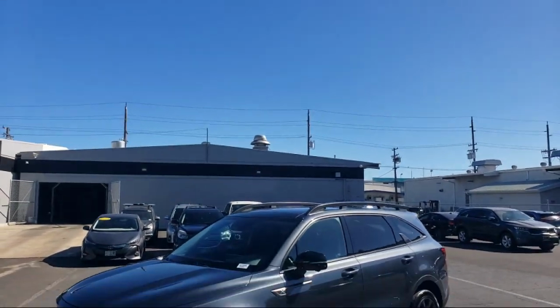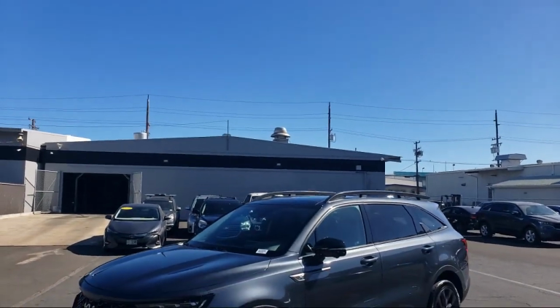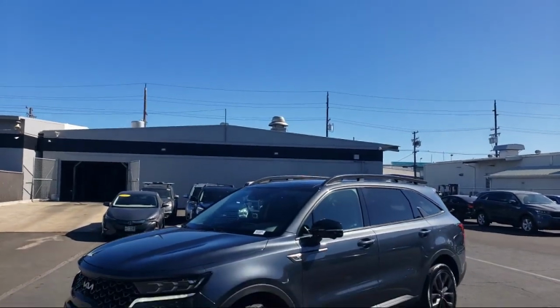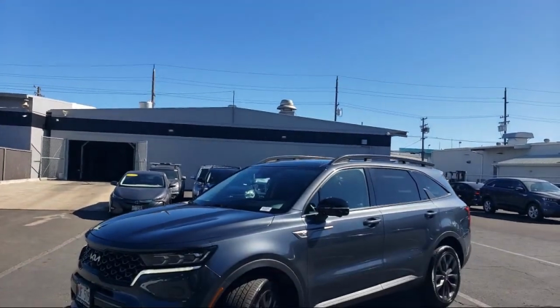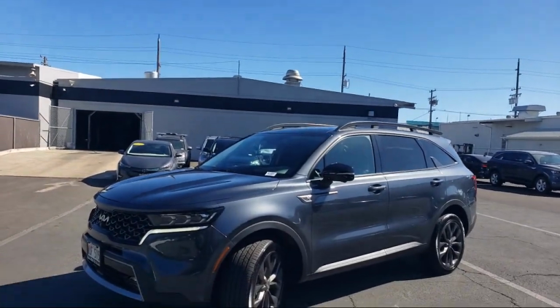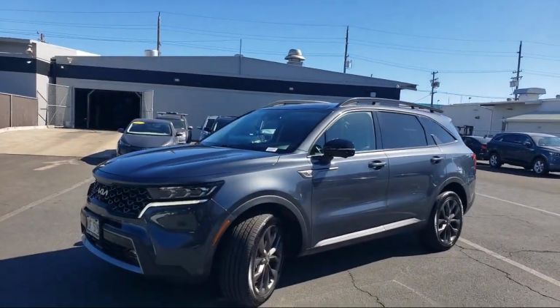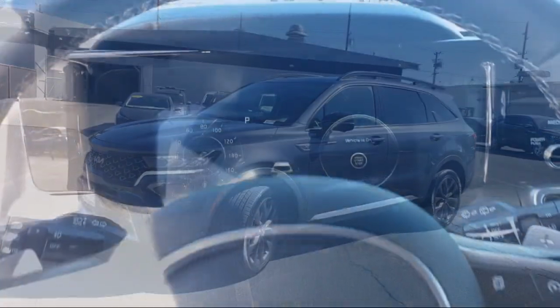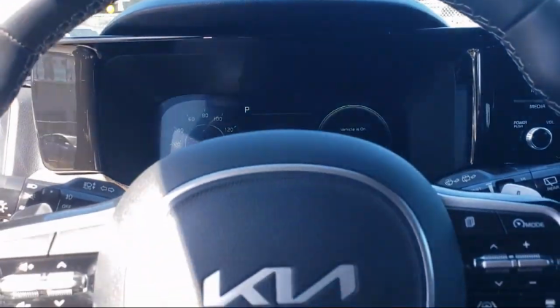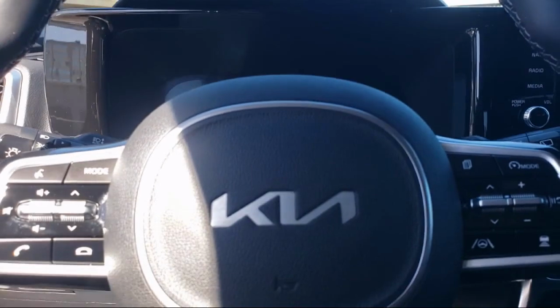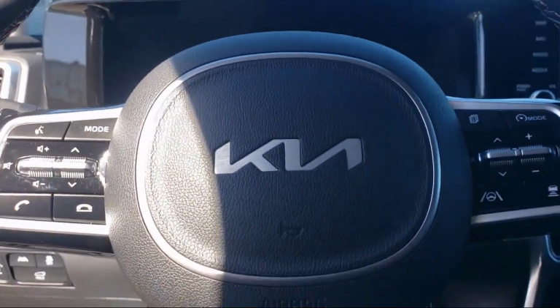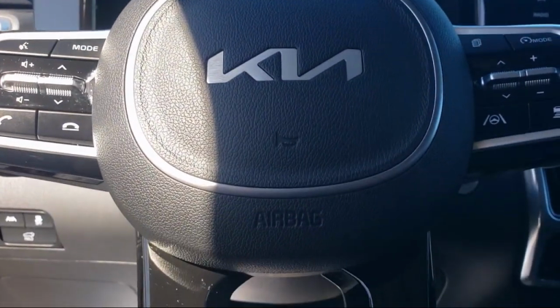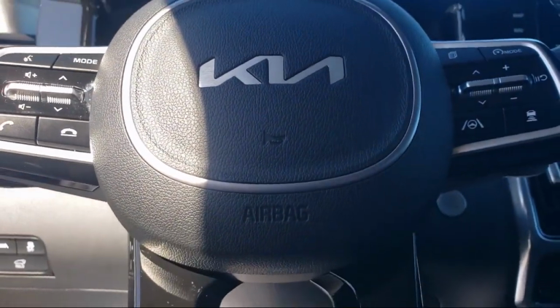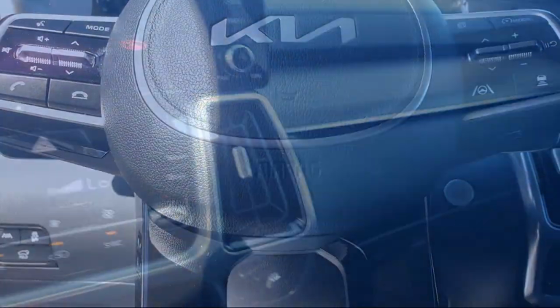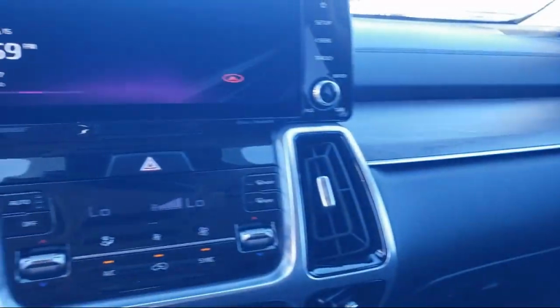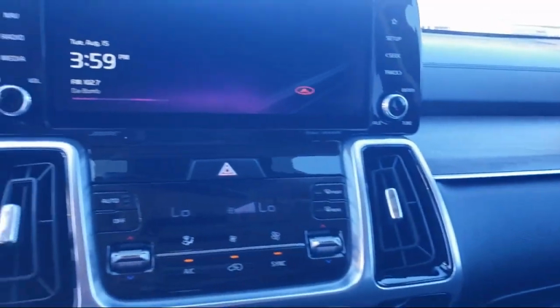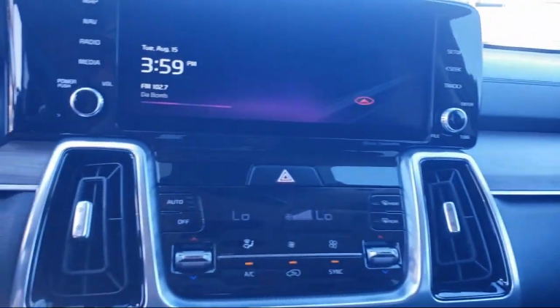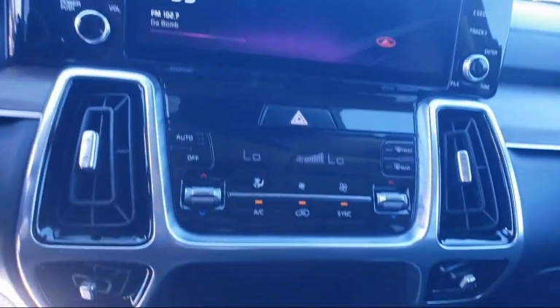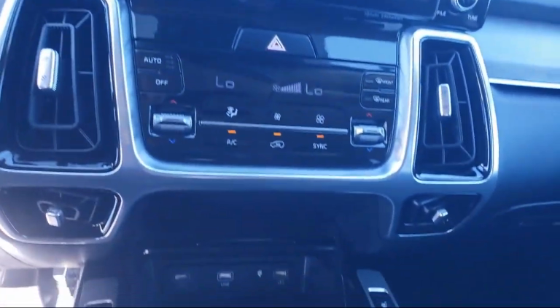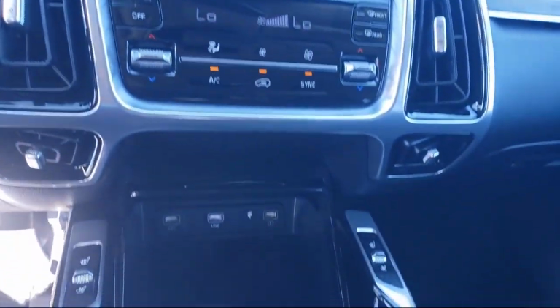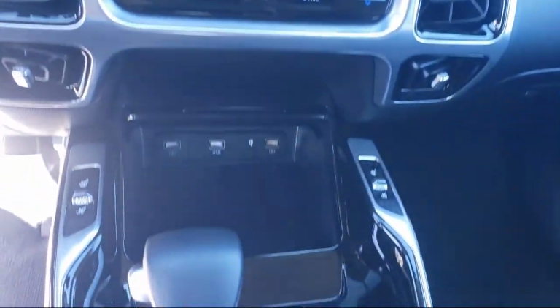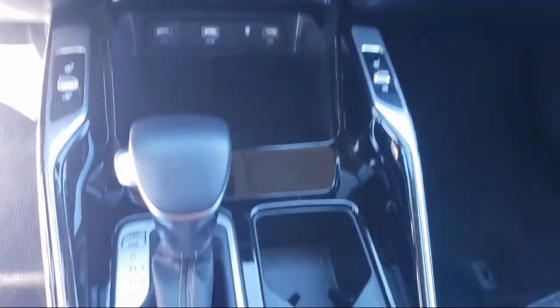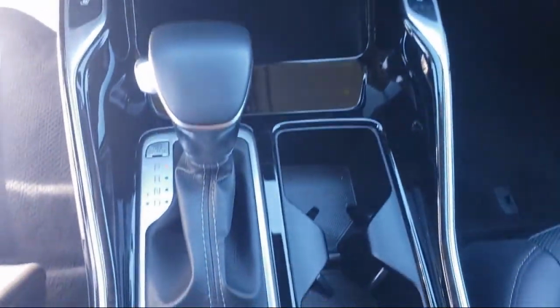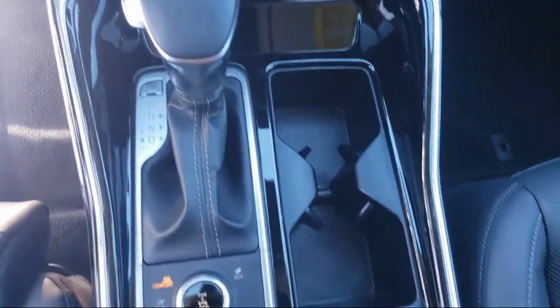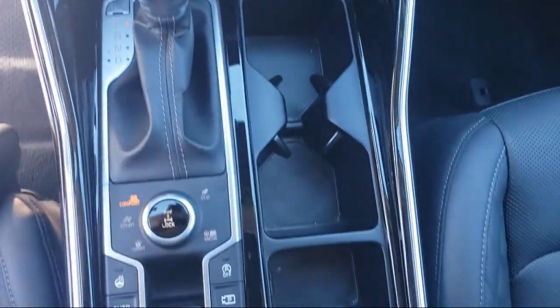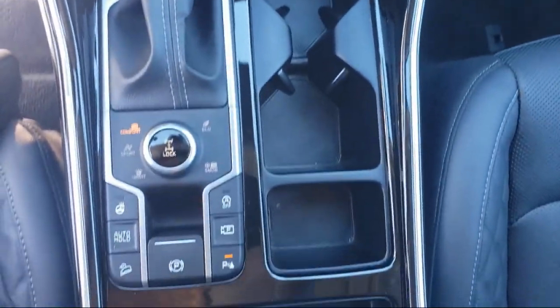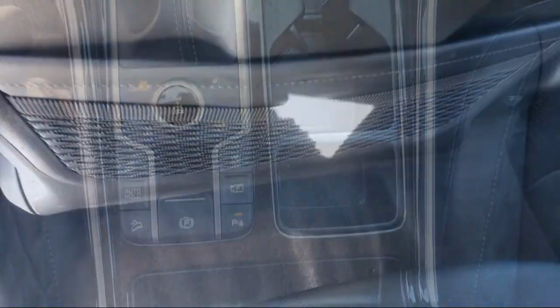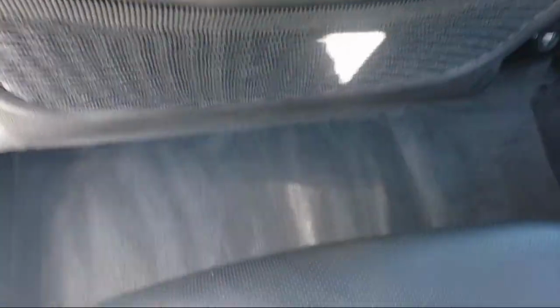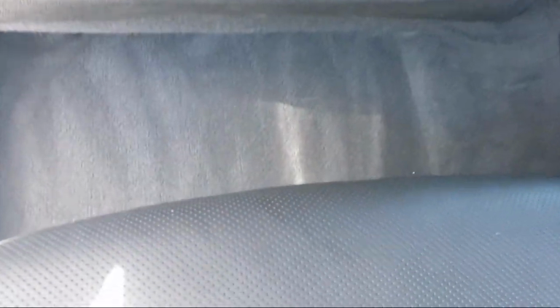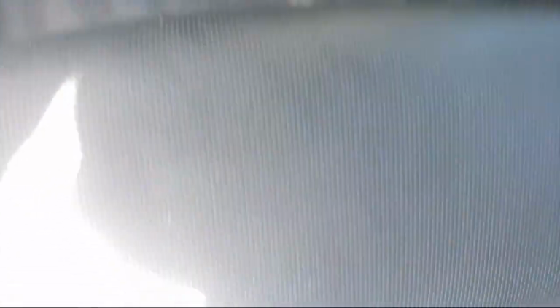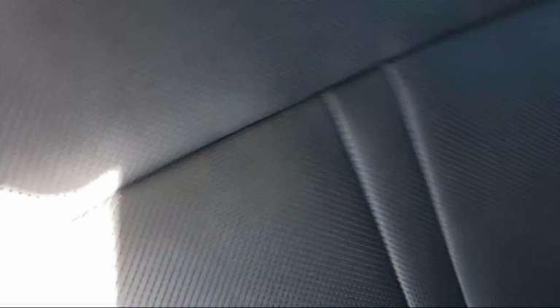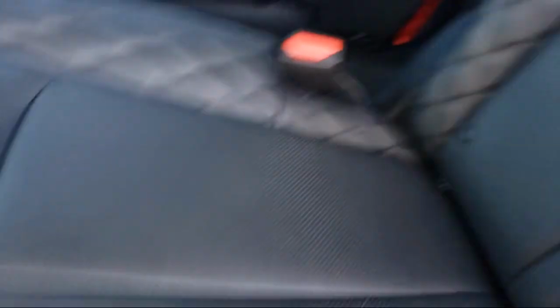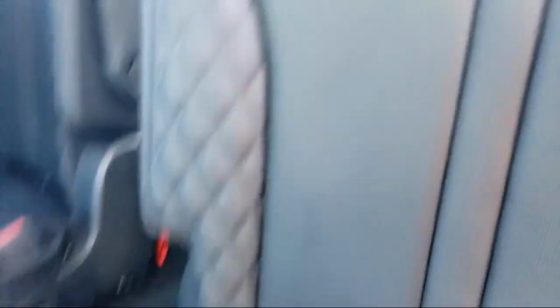Your Ohana dealer since 1997, Aloha Kia has seven dealerships statewide on all islands. Our friendly multilingual staff is proud to offer our guests the best purchasing and owning experience no matter what island you're on.